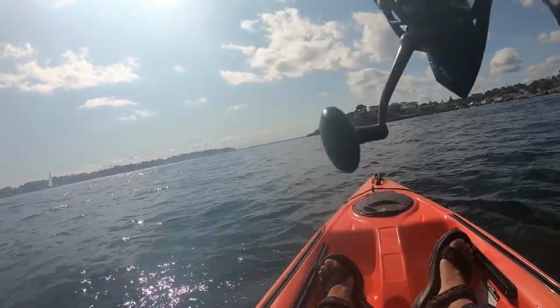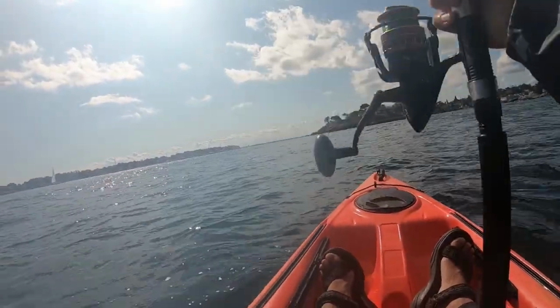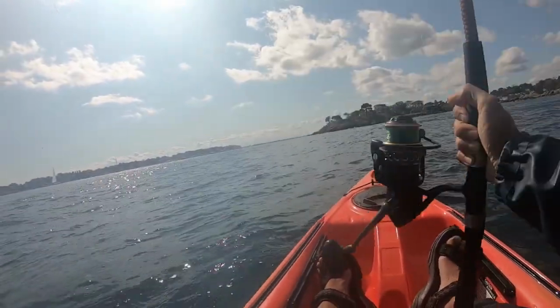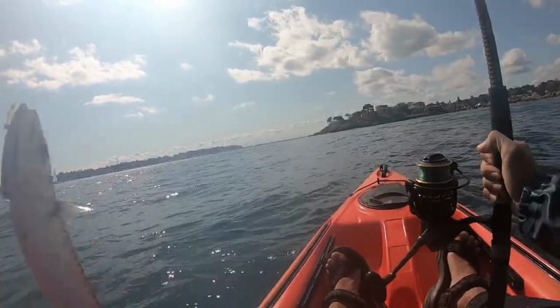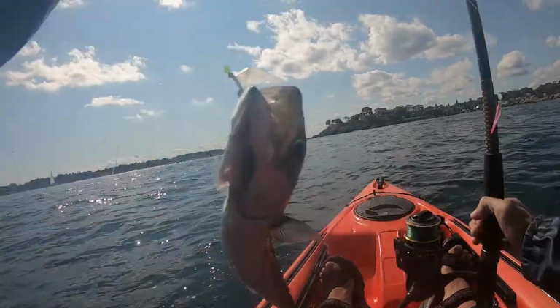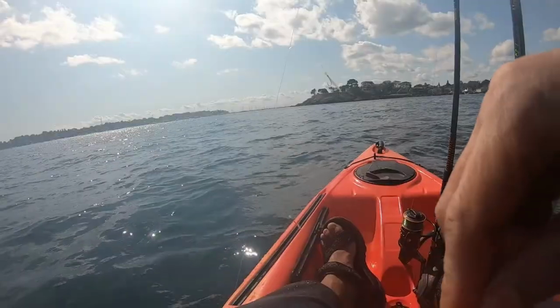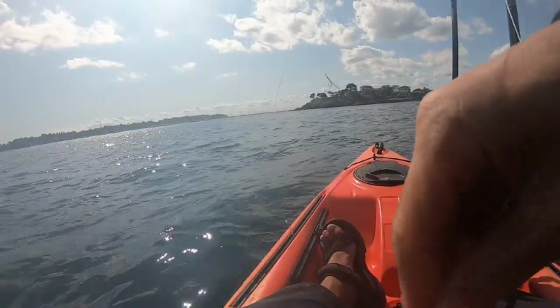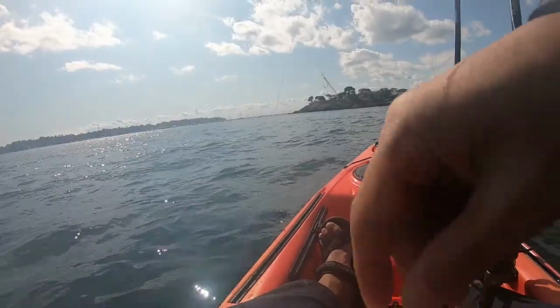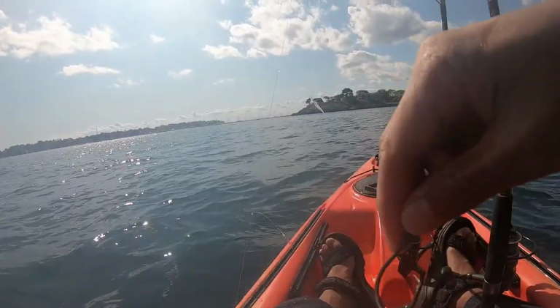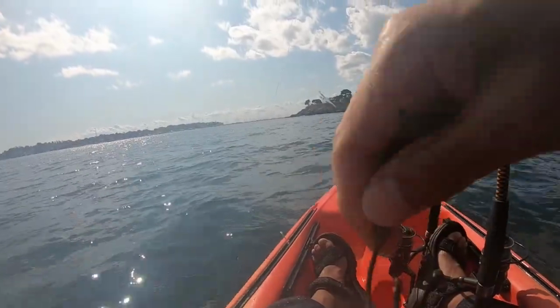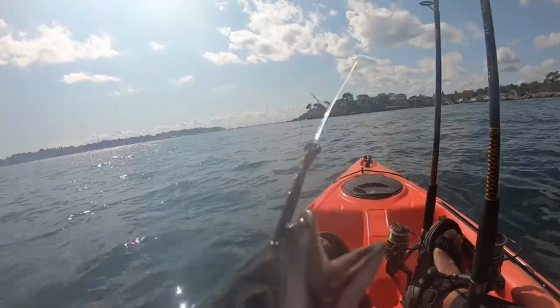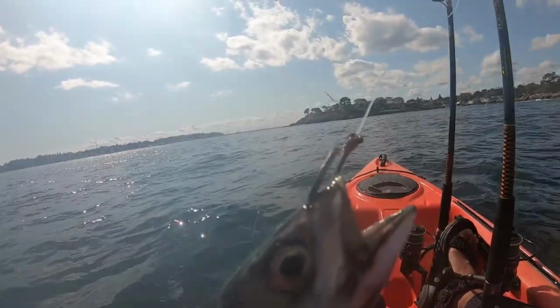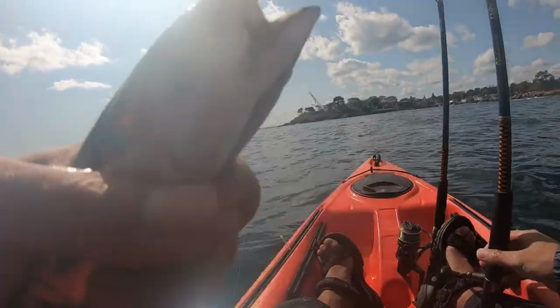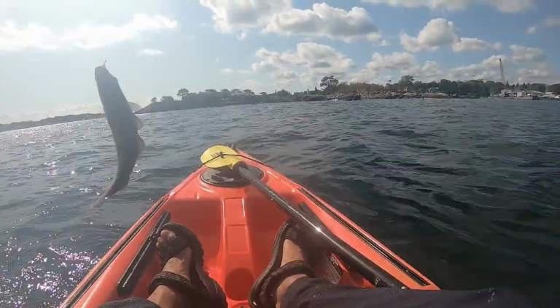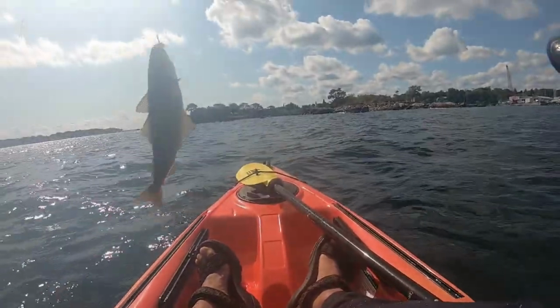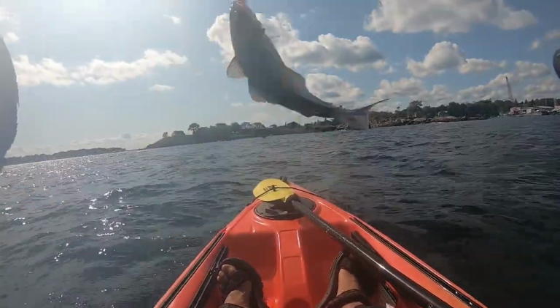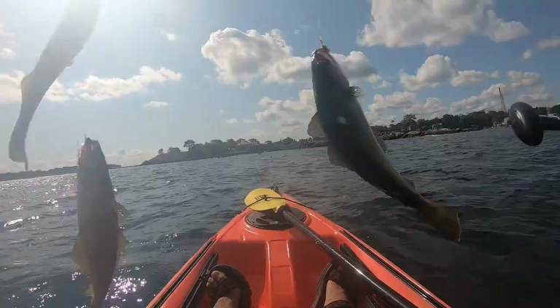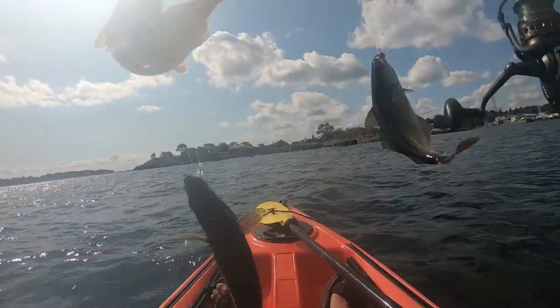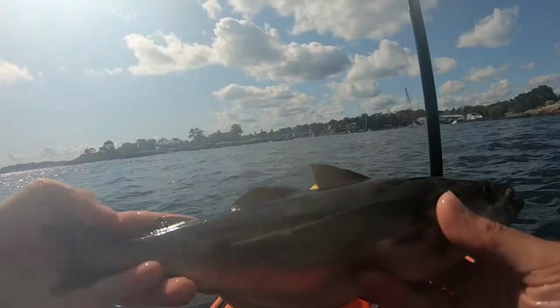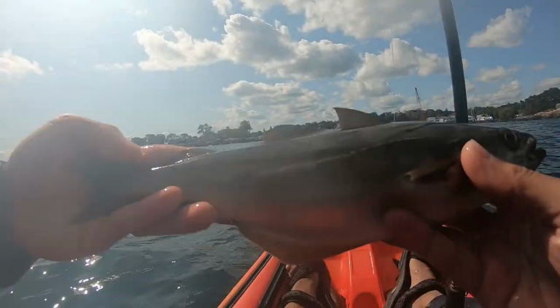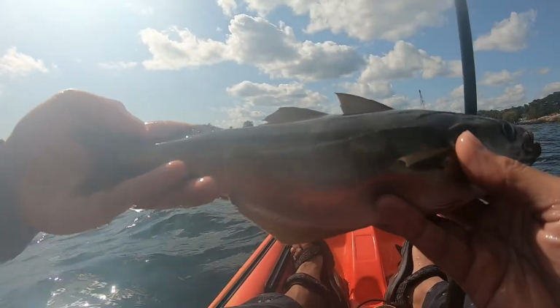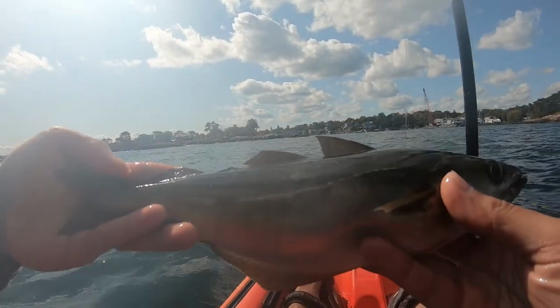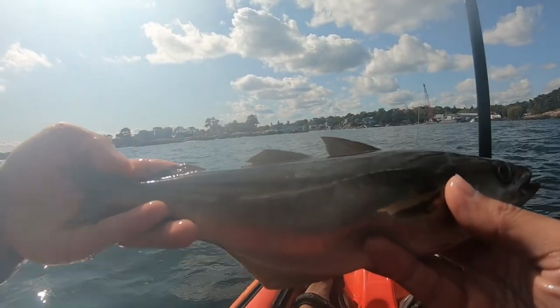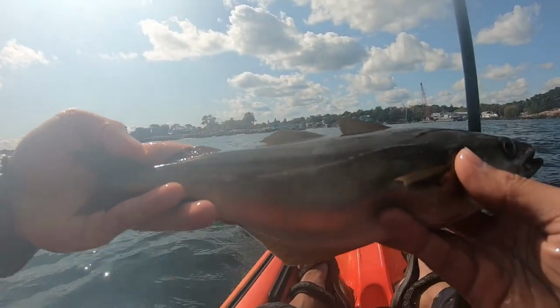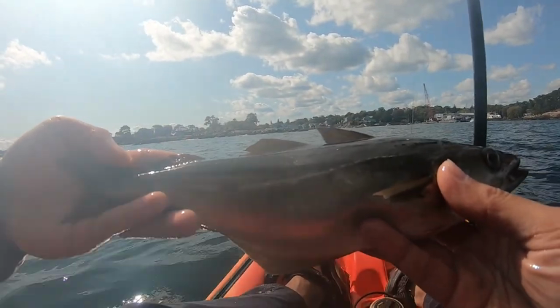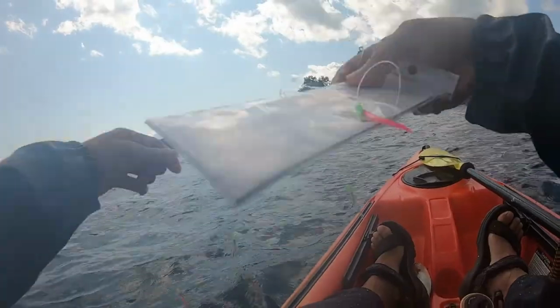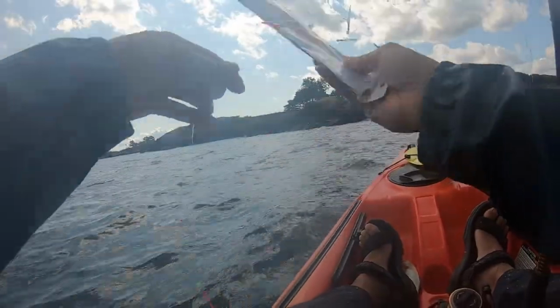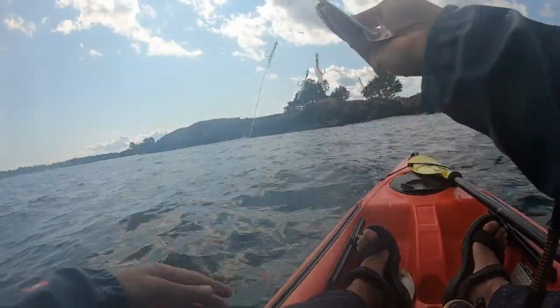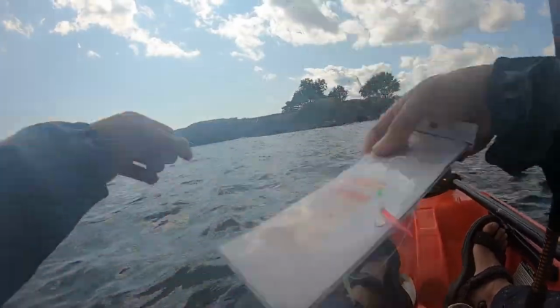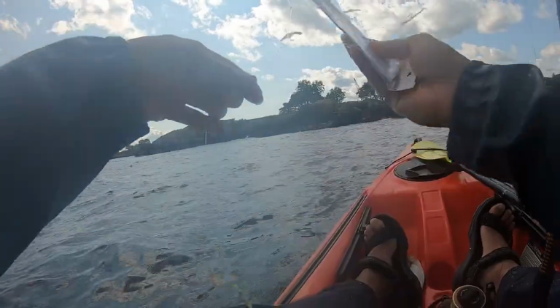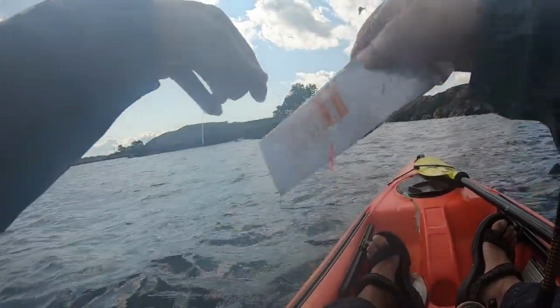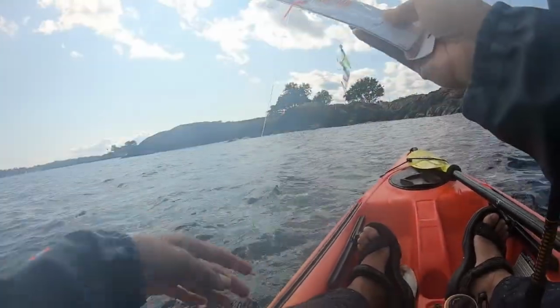I catch one mackerel and immediately live line it with a circle hook through its nostrils. I also catch a few small pollock. Once I am done with the sabiki rig I wrap it around its case and store it for the next kayak fishing trip.